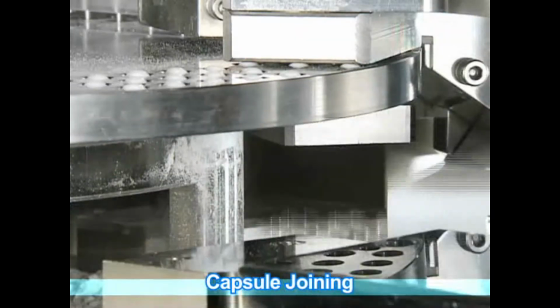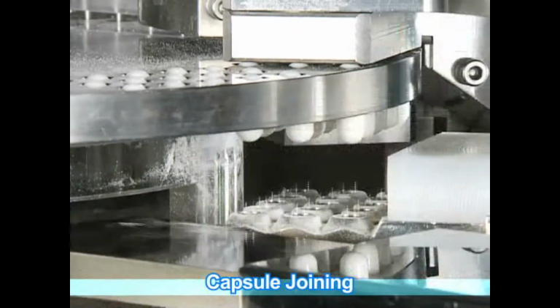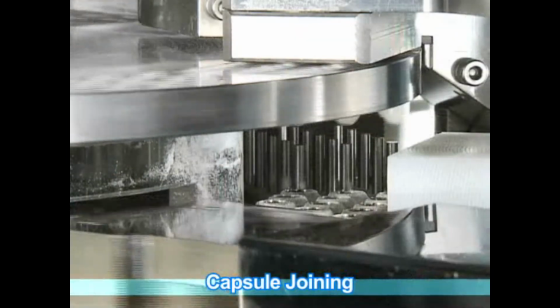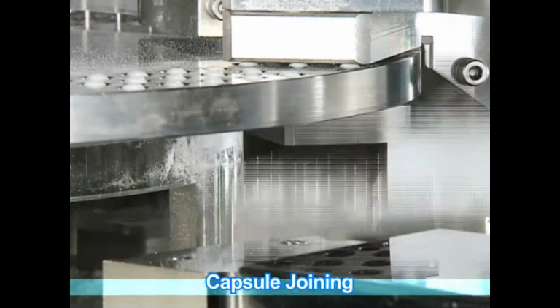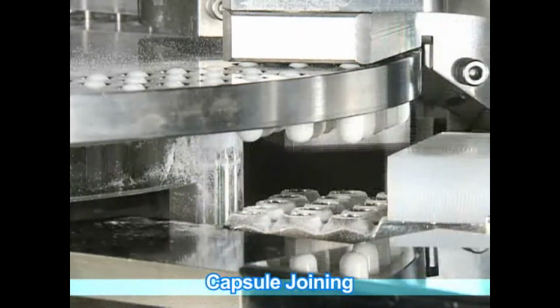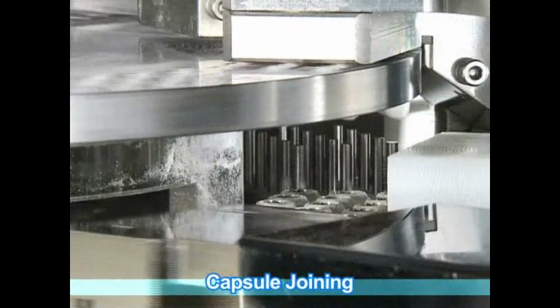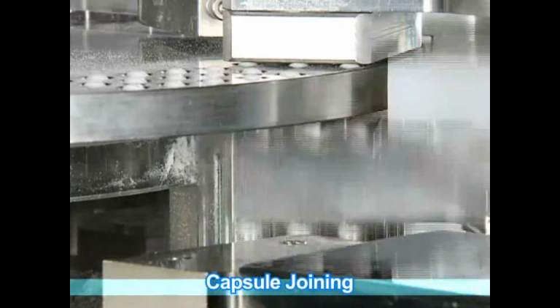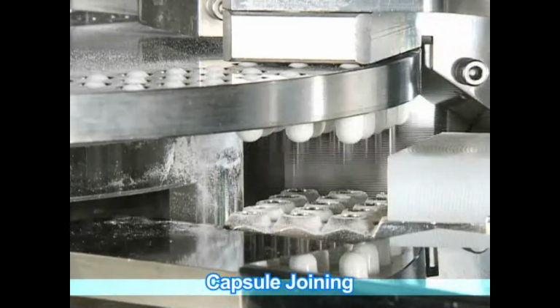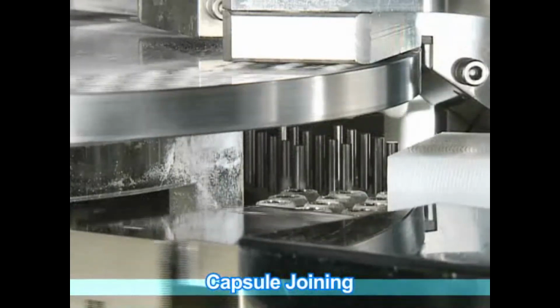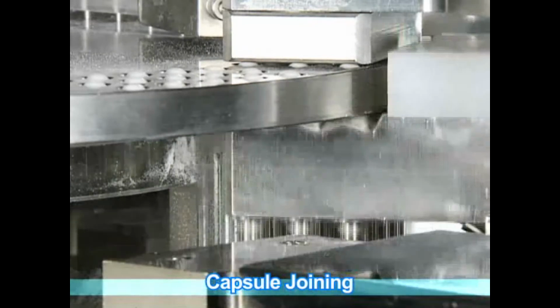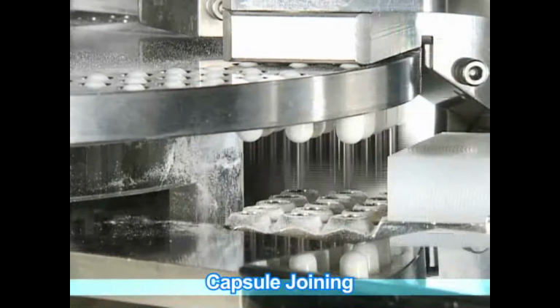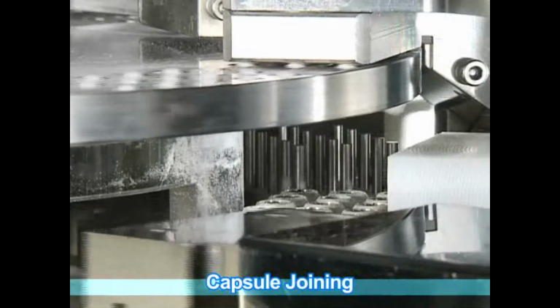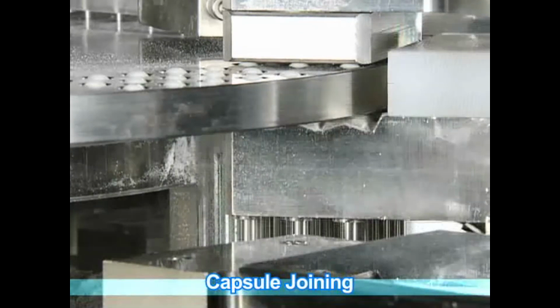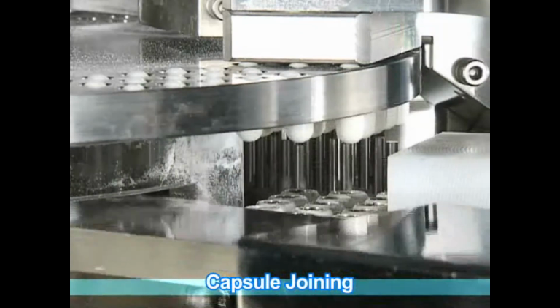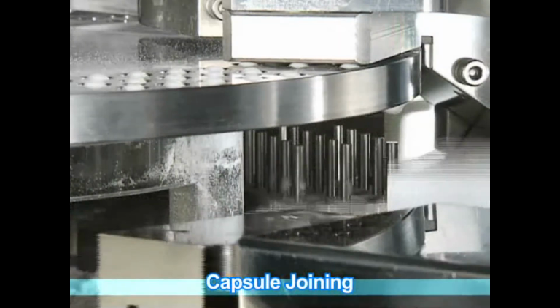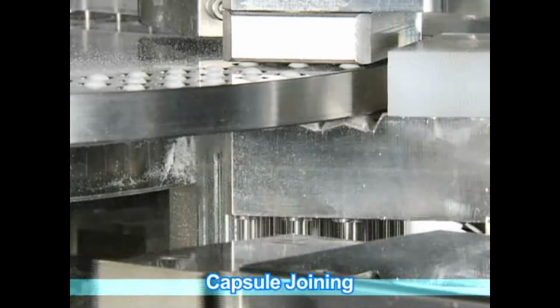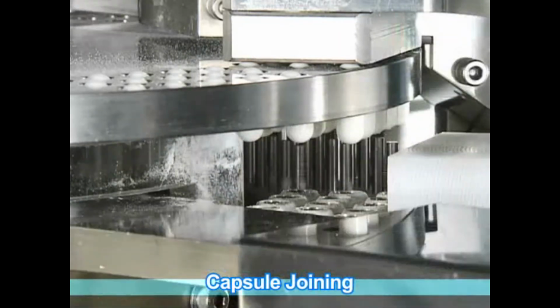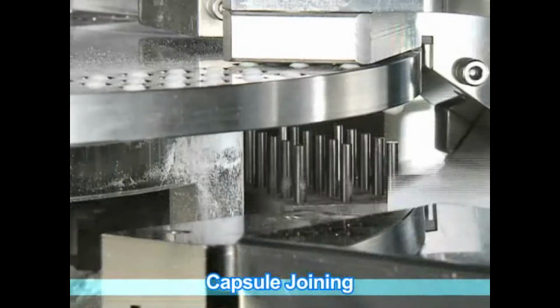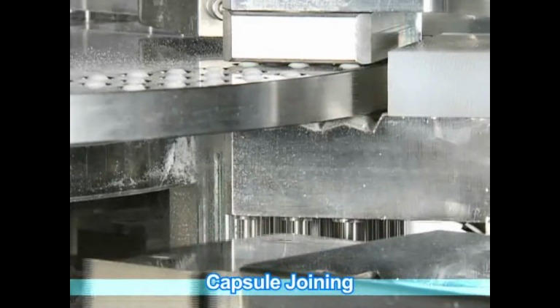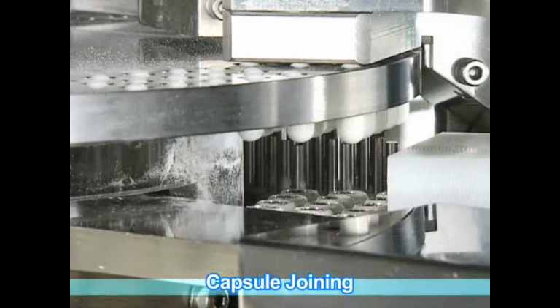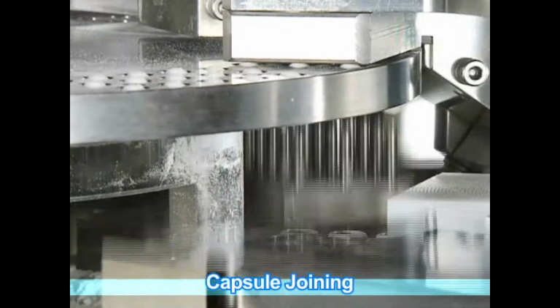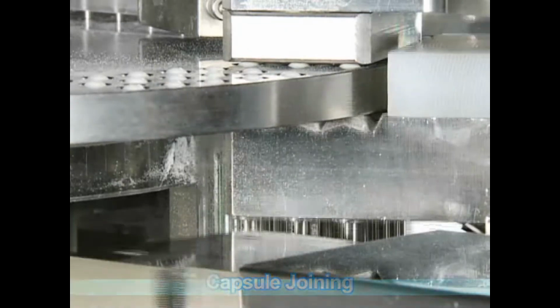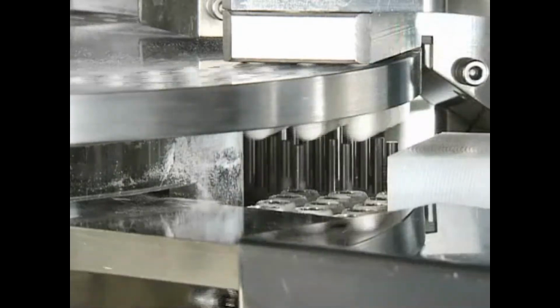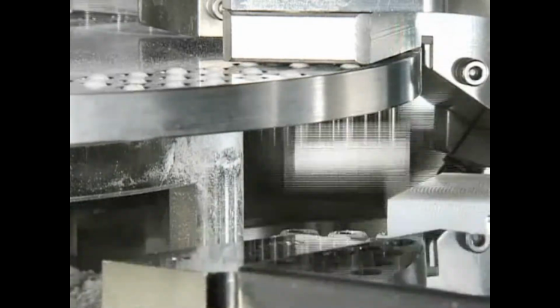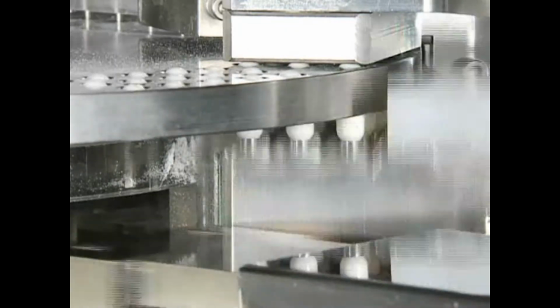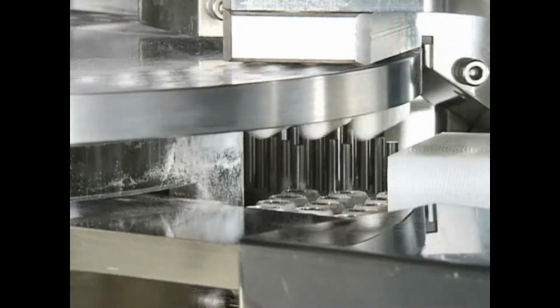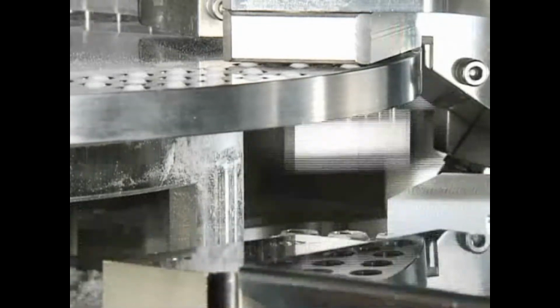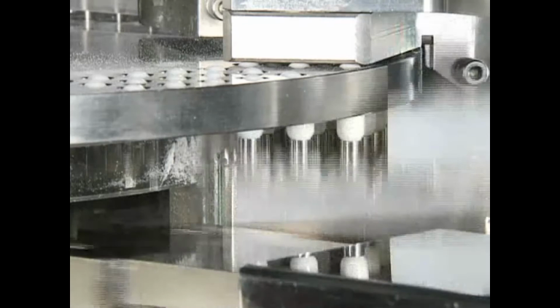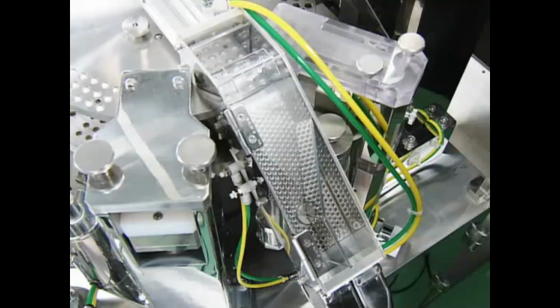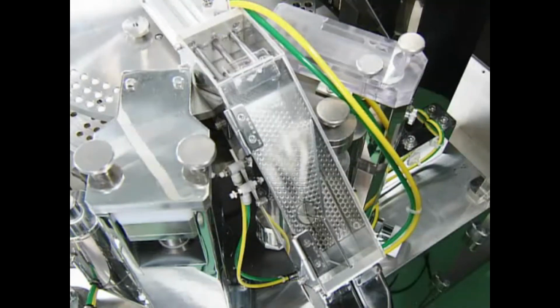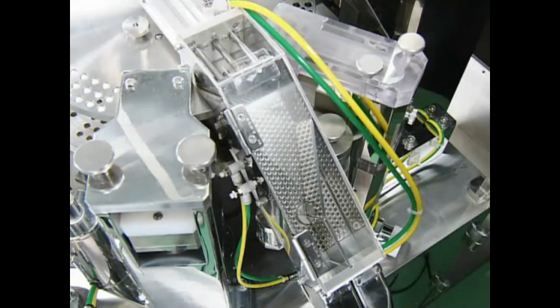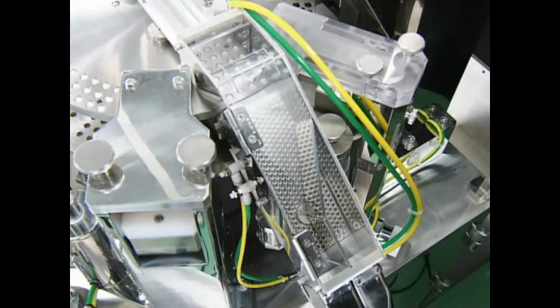Capsule bodies inside the body disc are raised by a pusher pin to be temporarily housed in the joining block and are joined with a capped disc joining block.